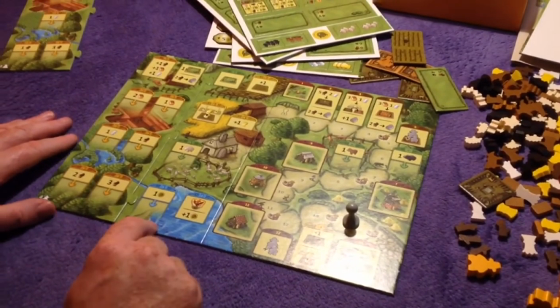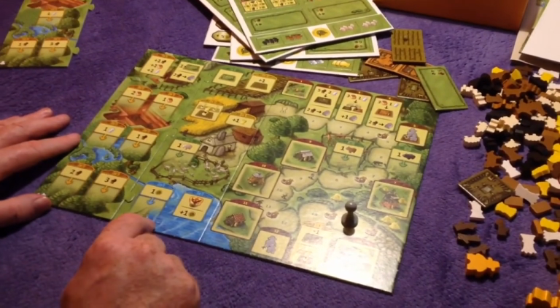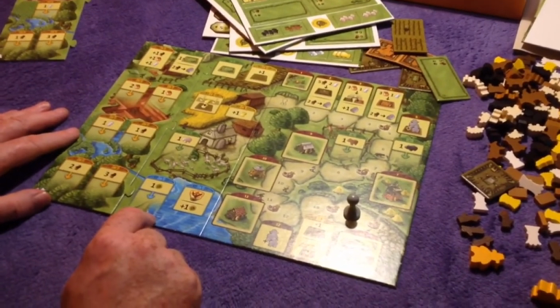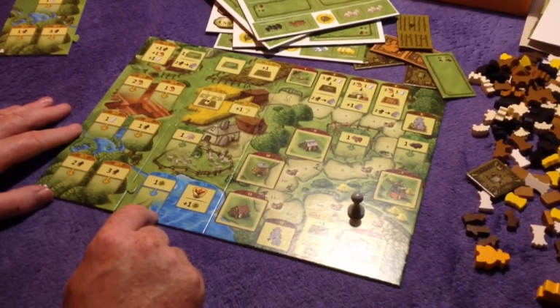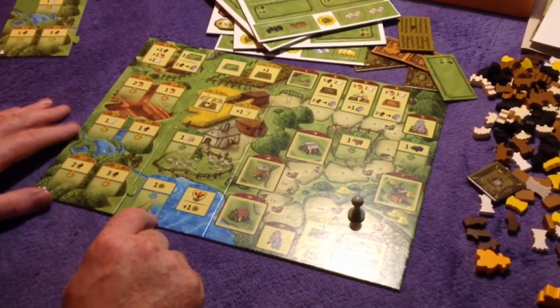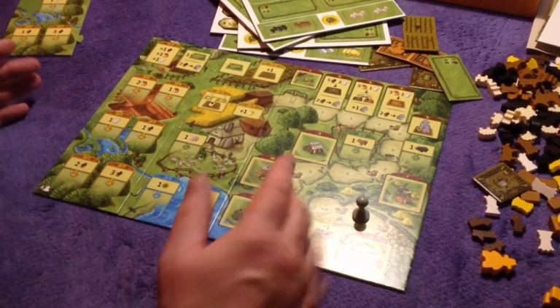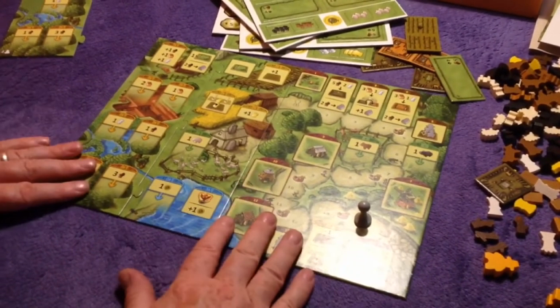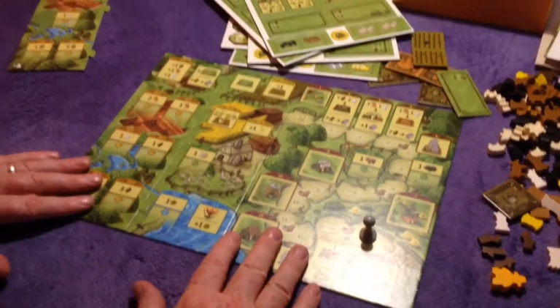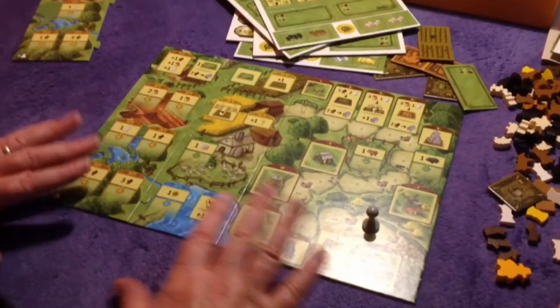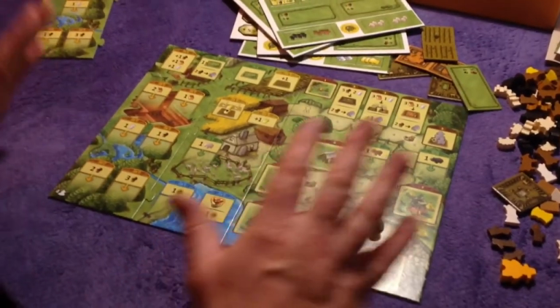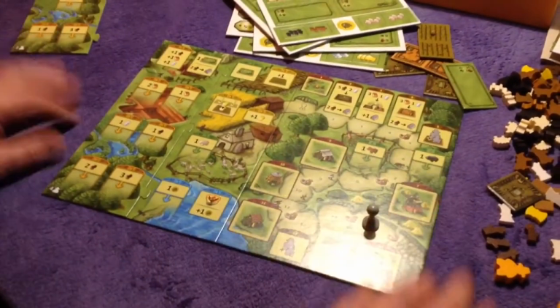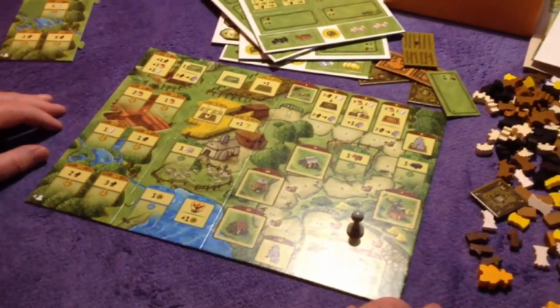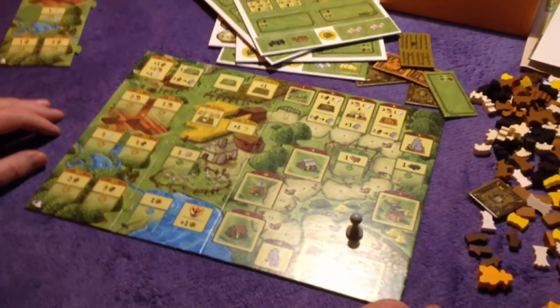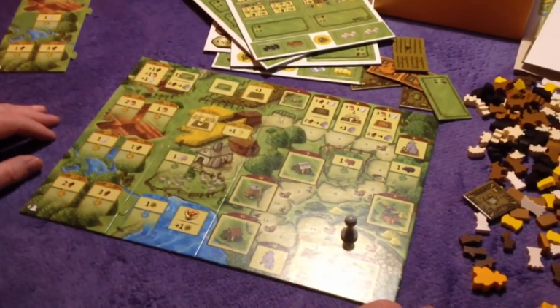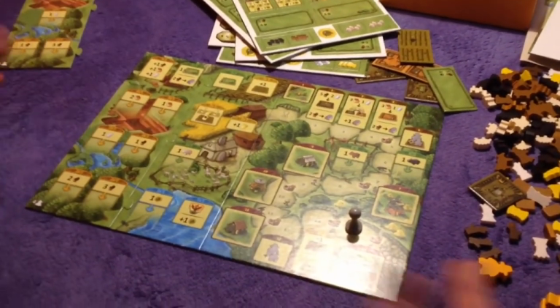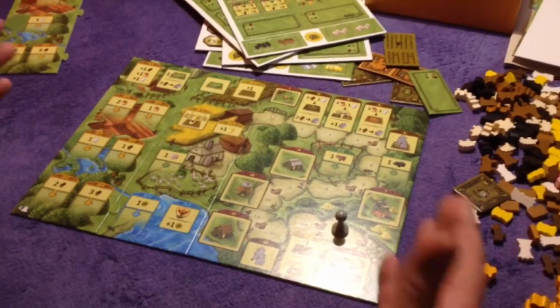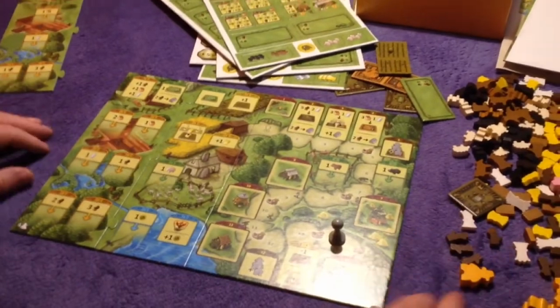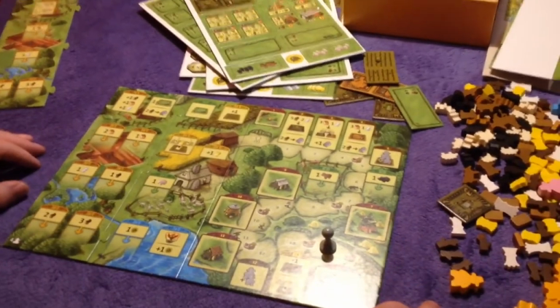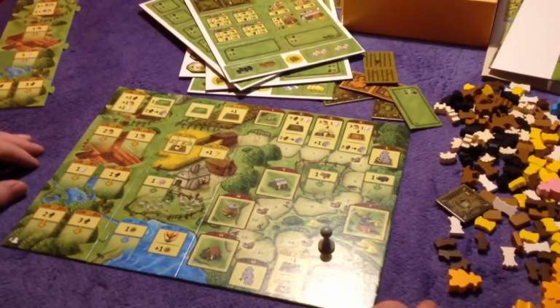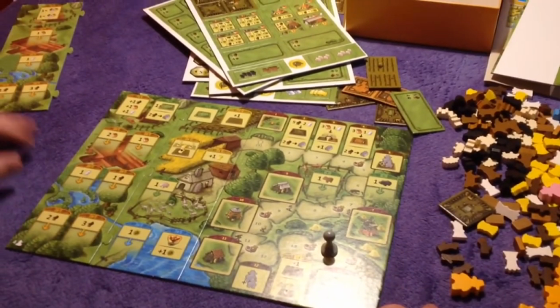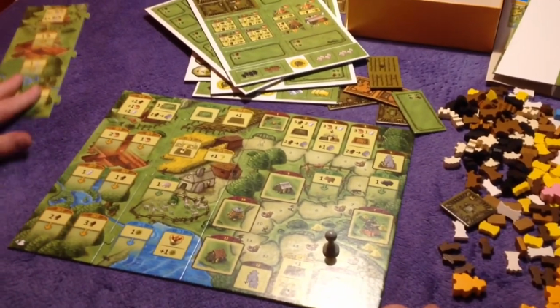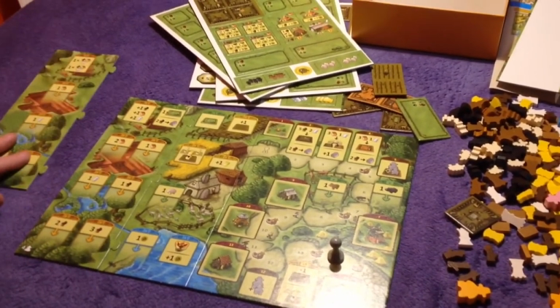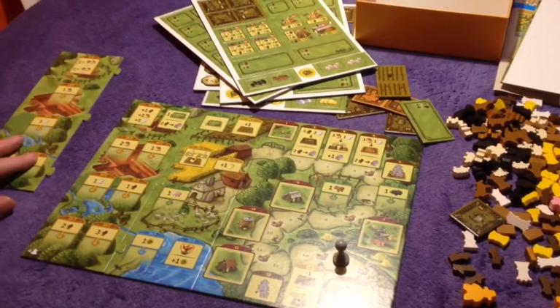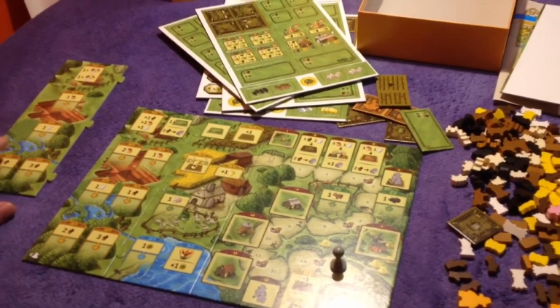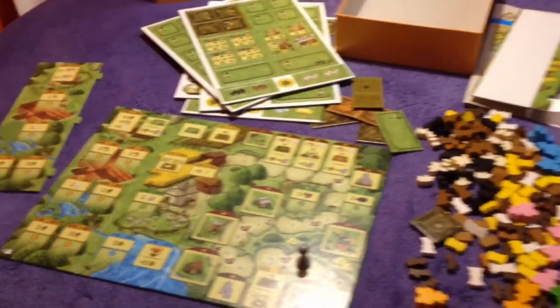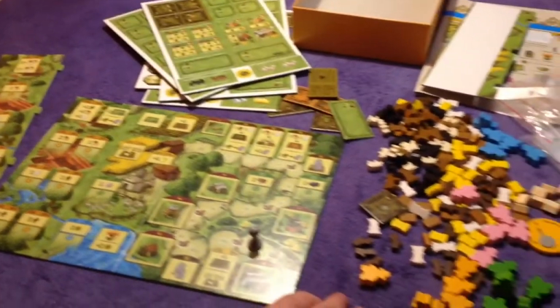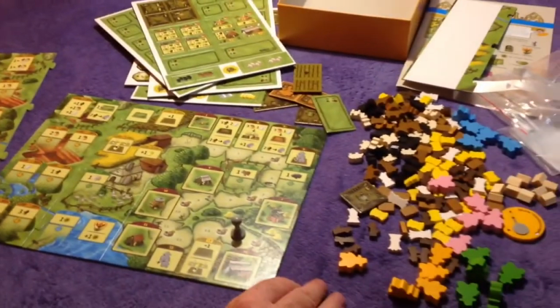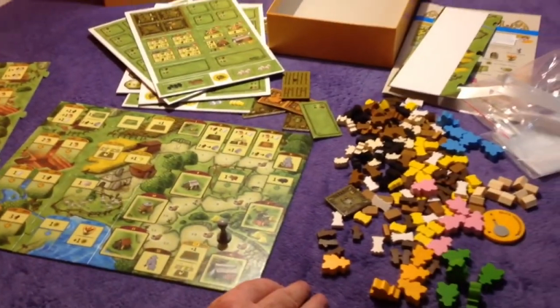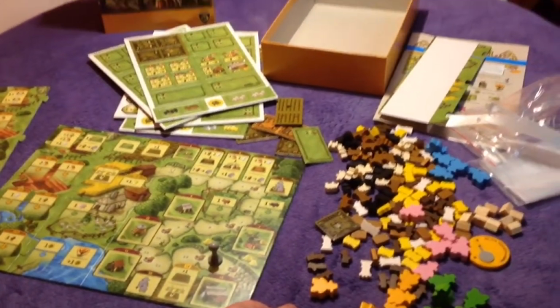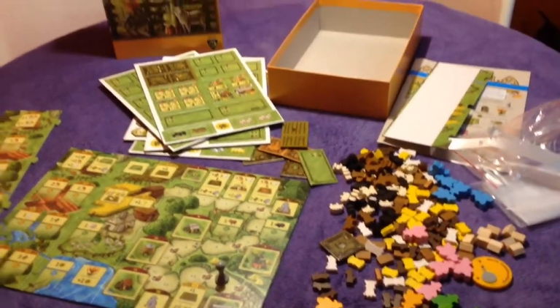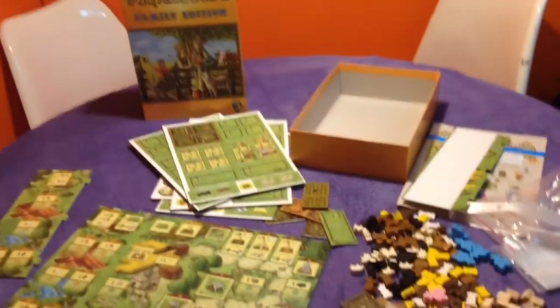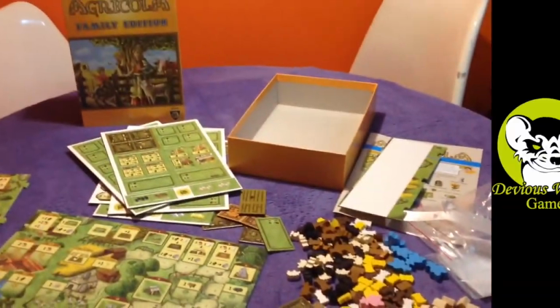So yeah, it looks really good — Agricola Family Edition. Really can't wait to see how it plays. Thanks for watching.